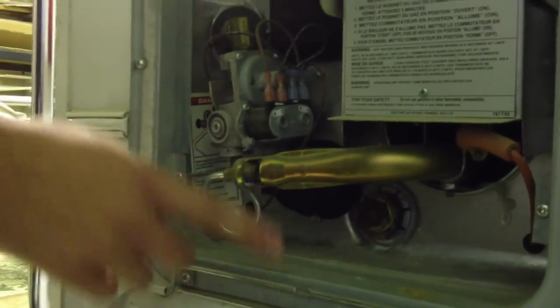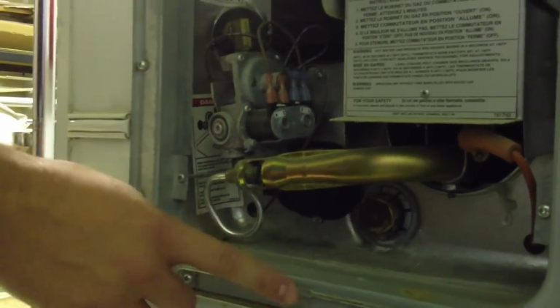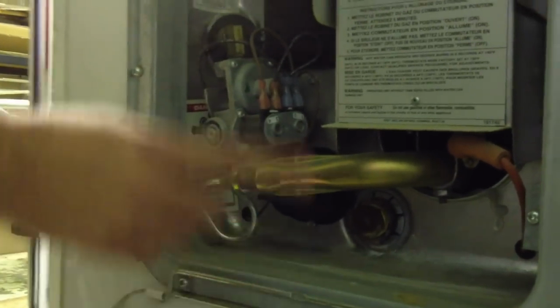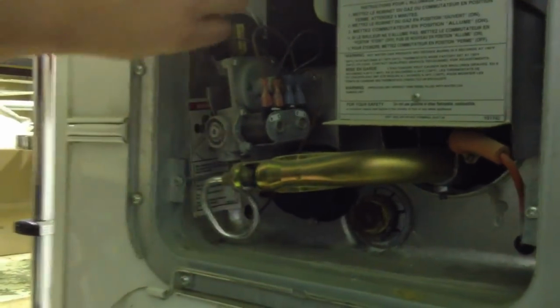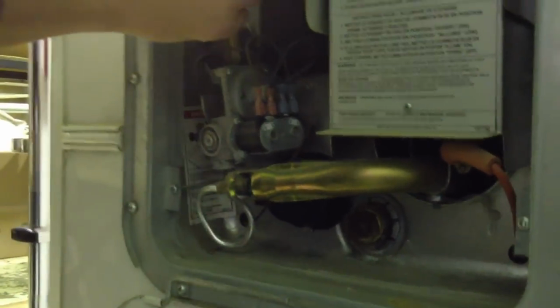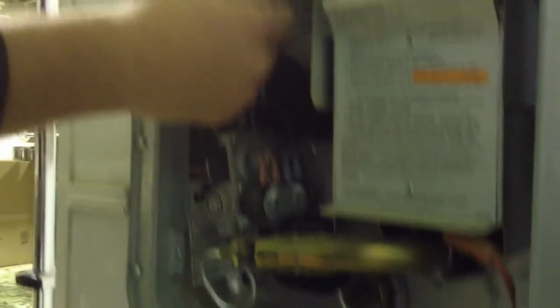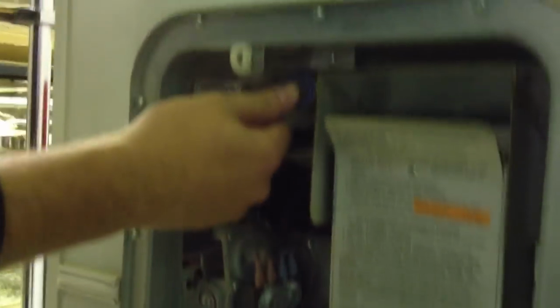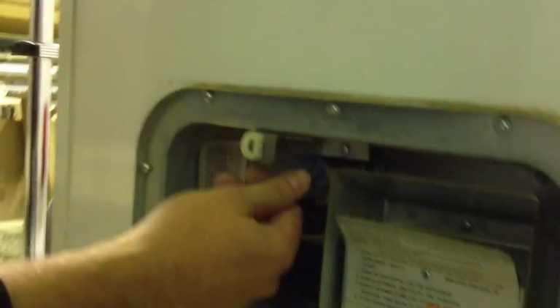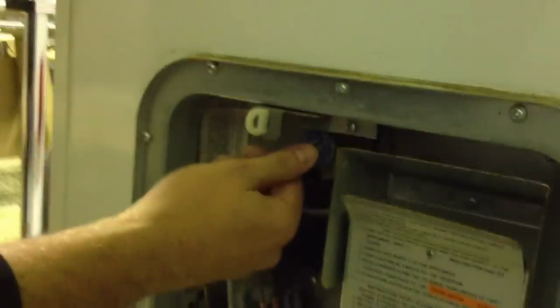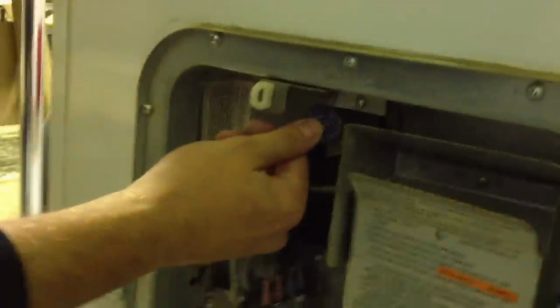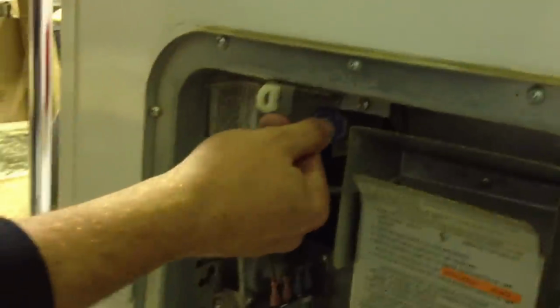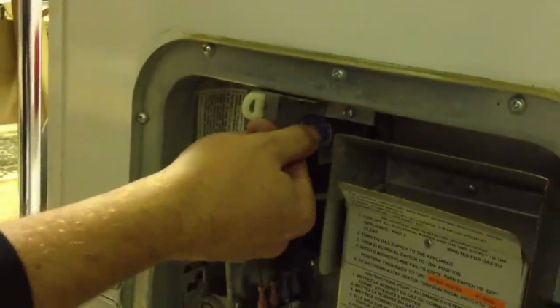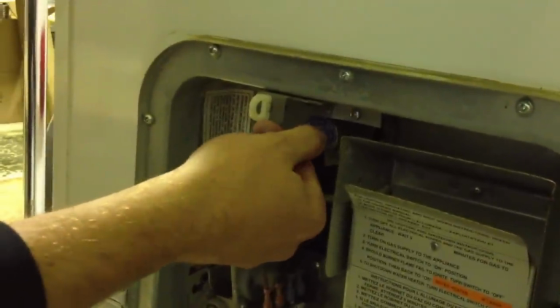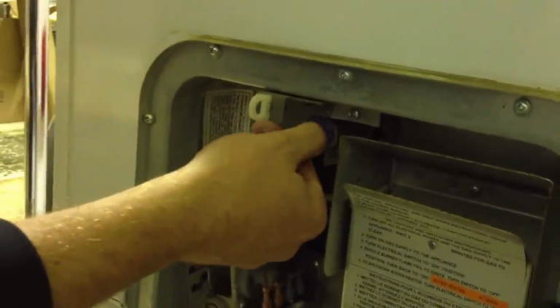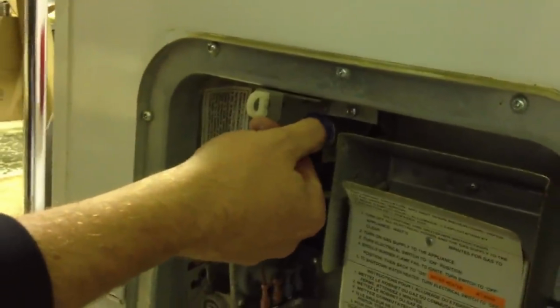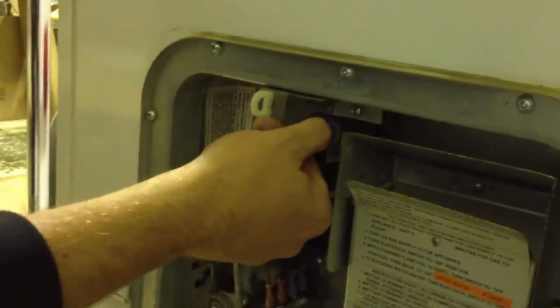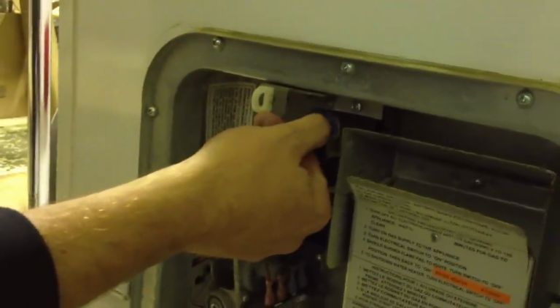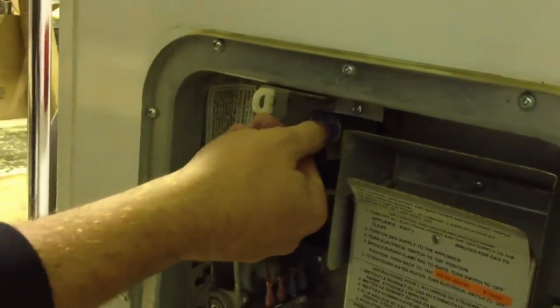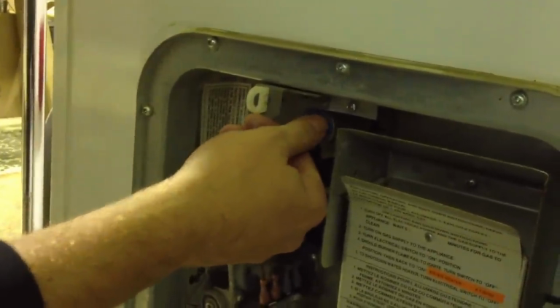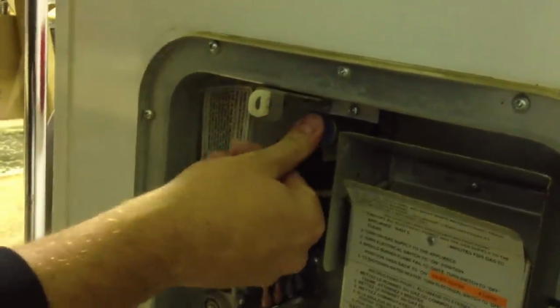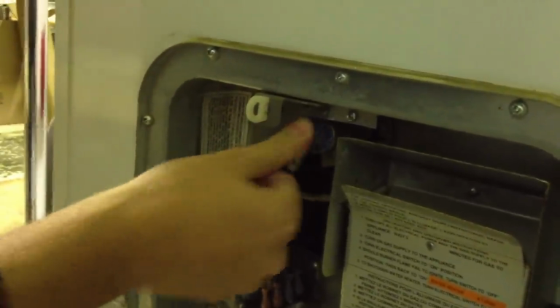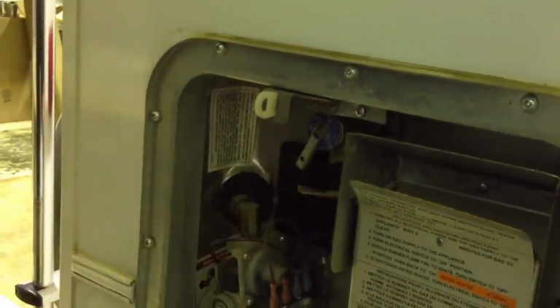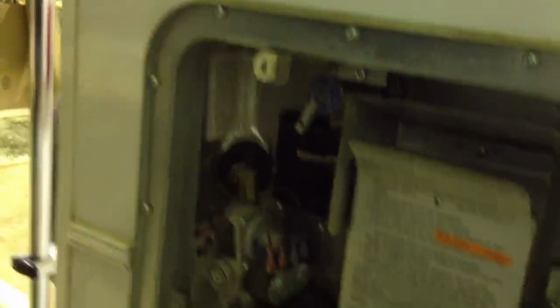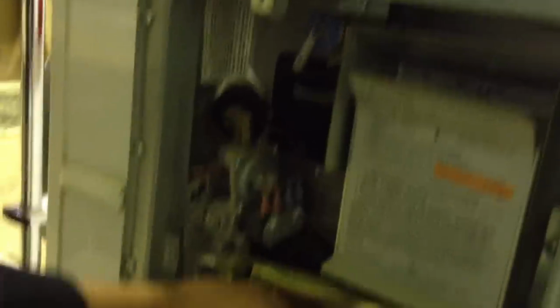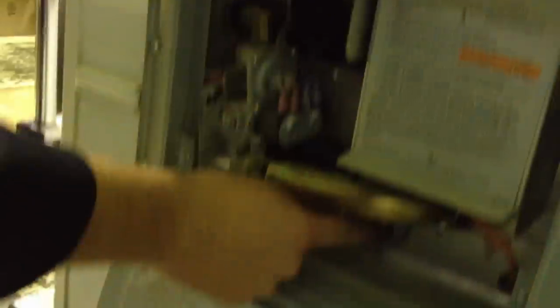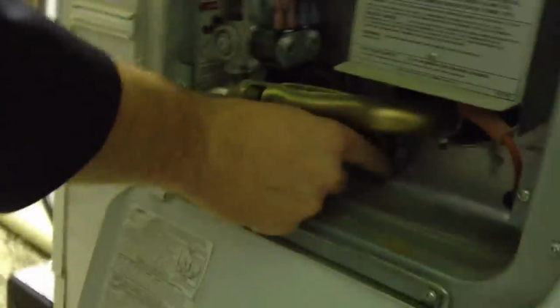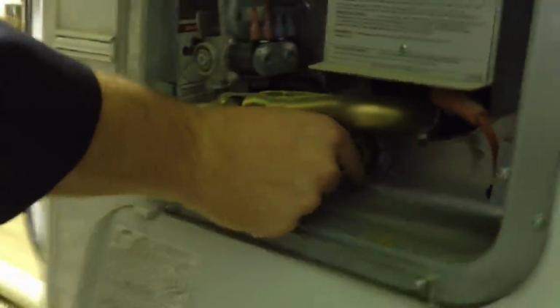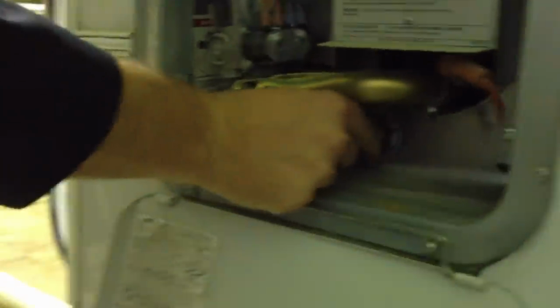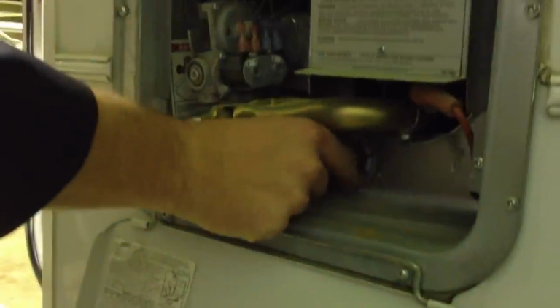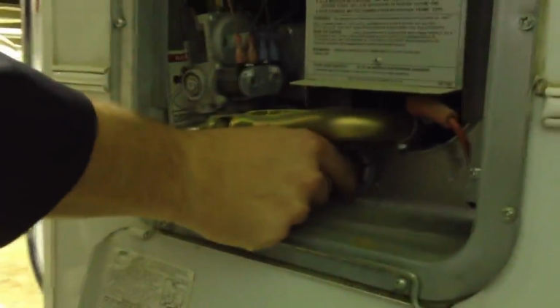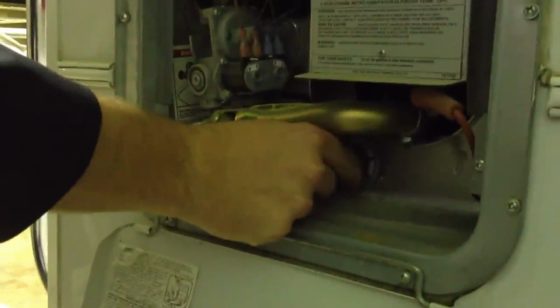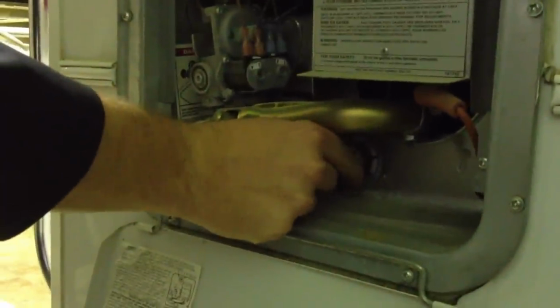So before you do that, go to your pressure relief valve, pull the relief, and release the pressure. Once you take your plug out, it'll just drain out properly and you won't be soaked head to toe.